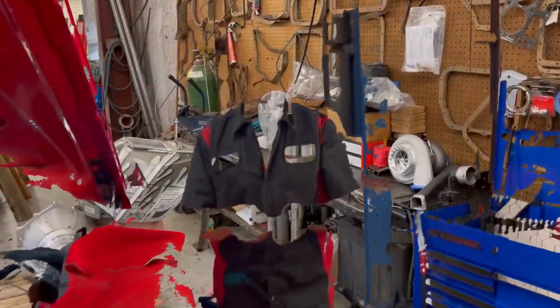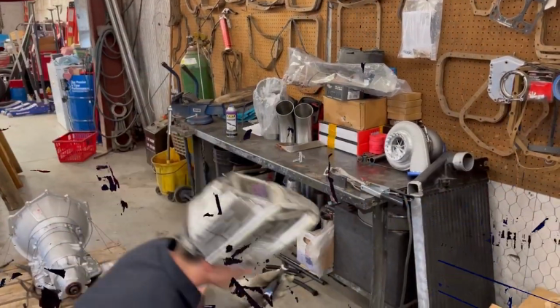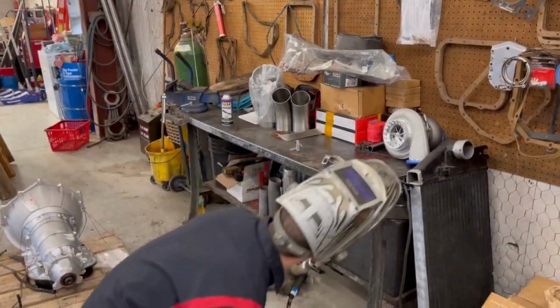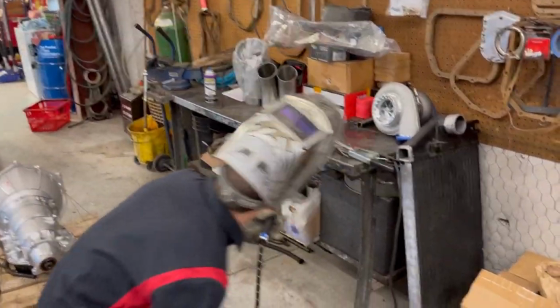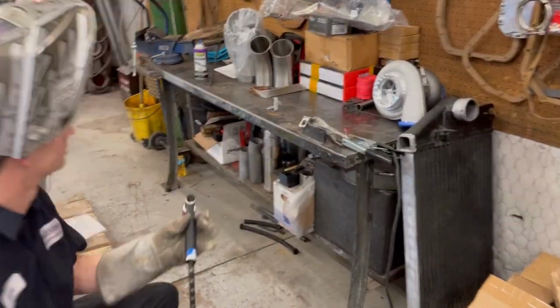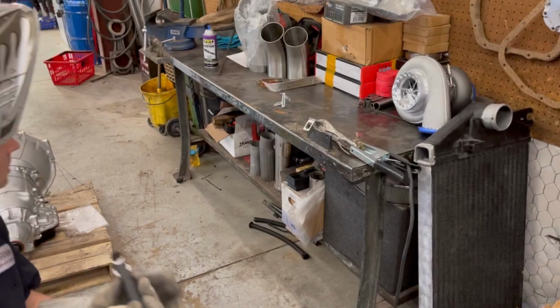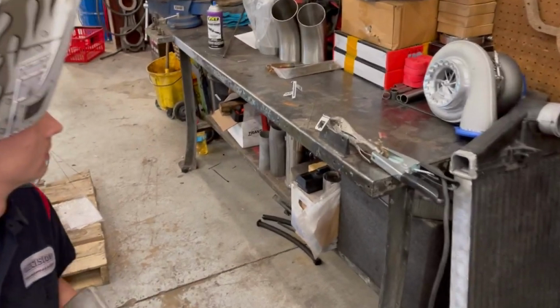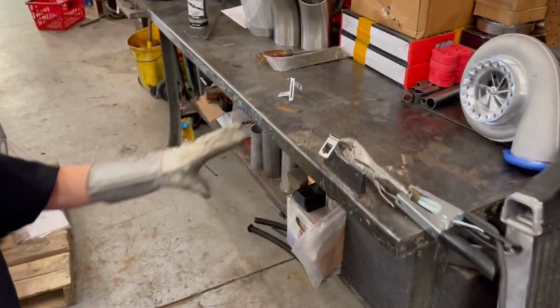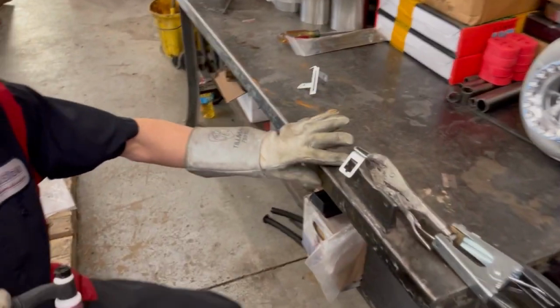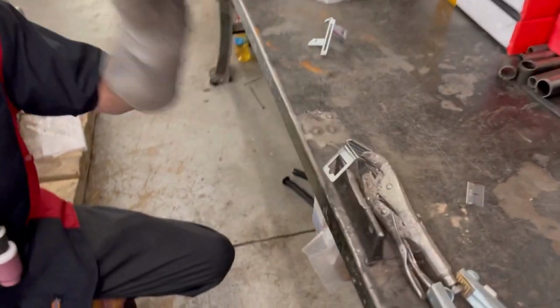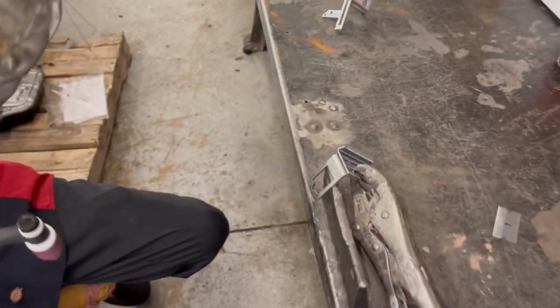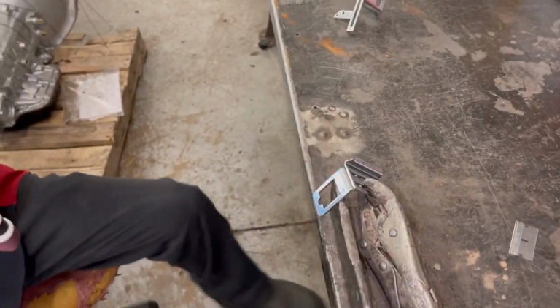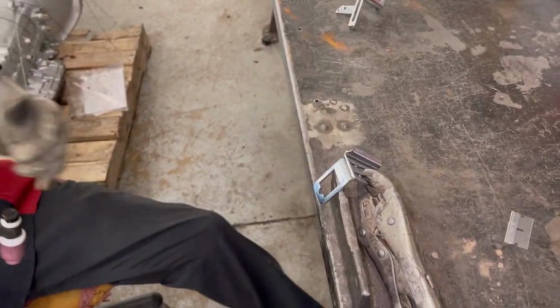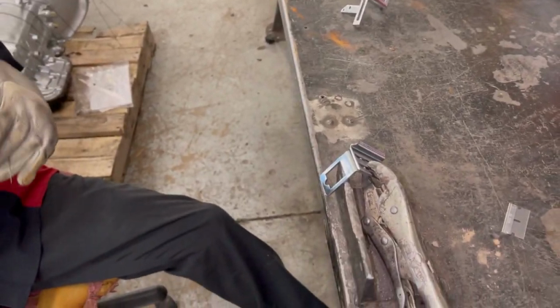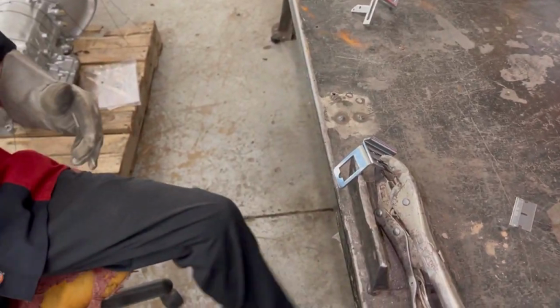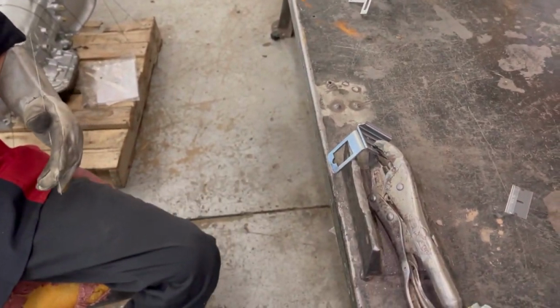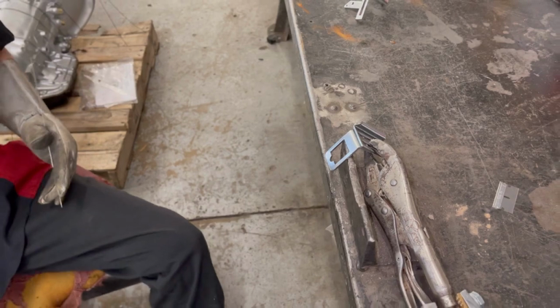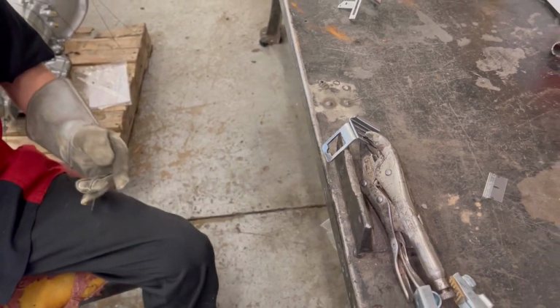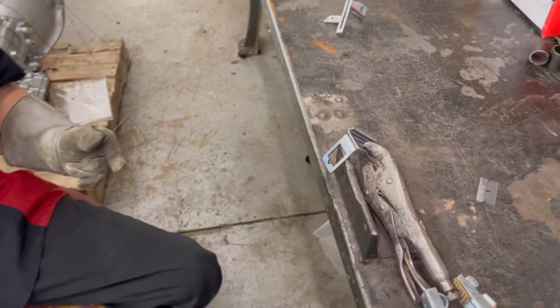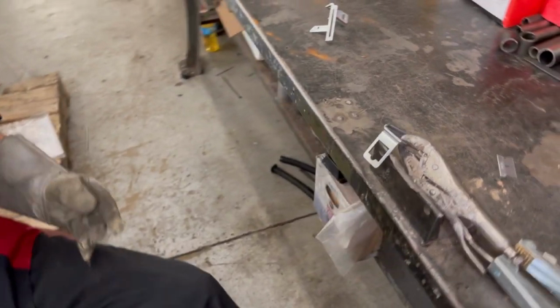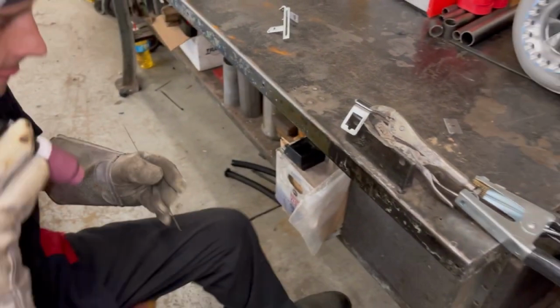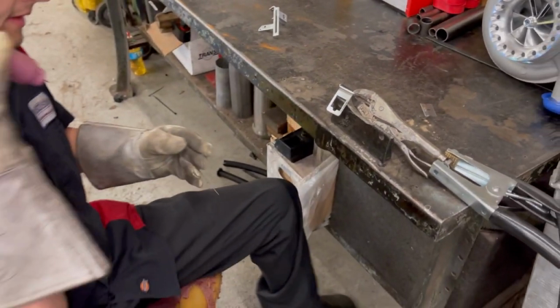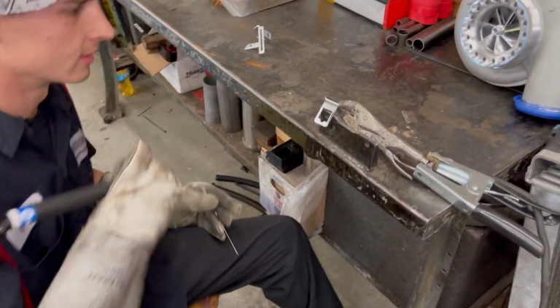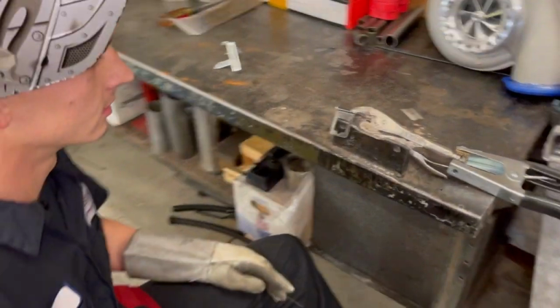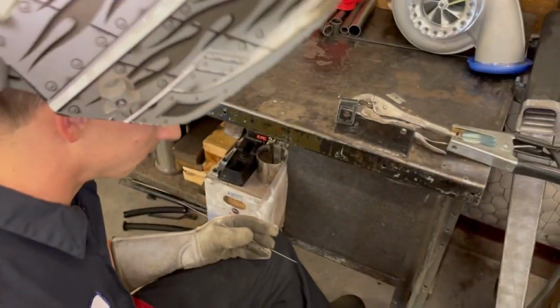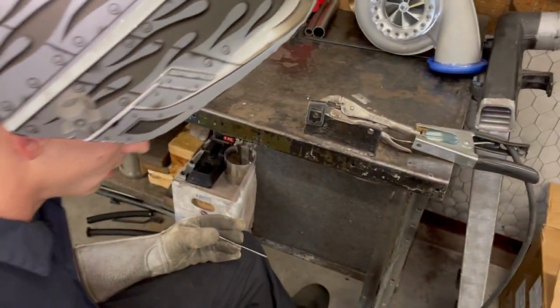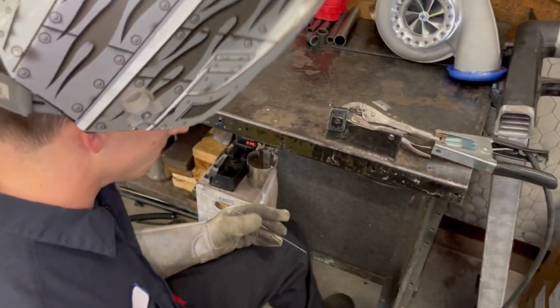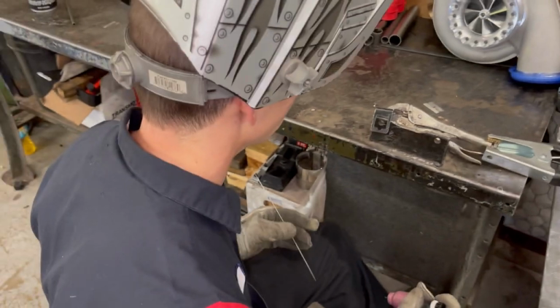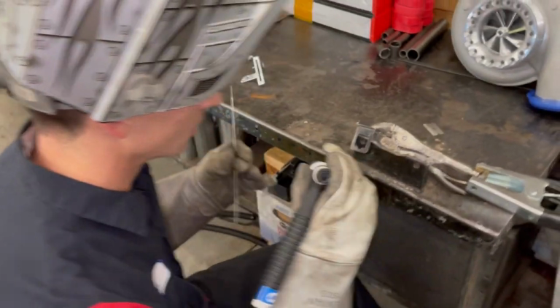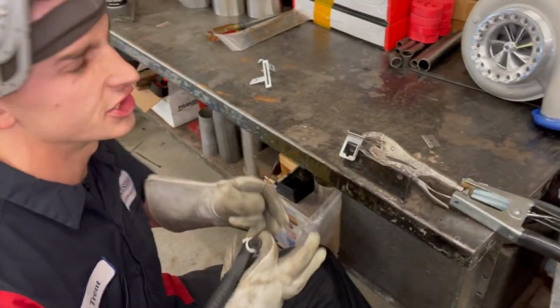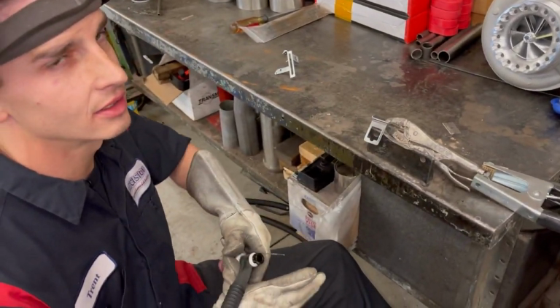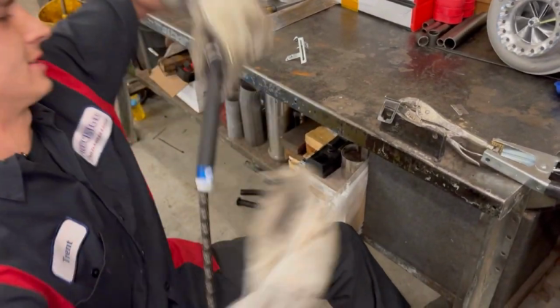Y'all stay tuned, we'll be back shortly. Okay, we got our bracket back together where it's going to be, and Trent's going to TIG it really quick and weld it up. It might shake a little bit.